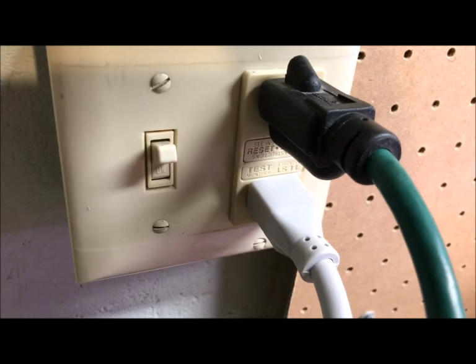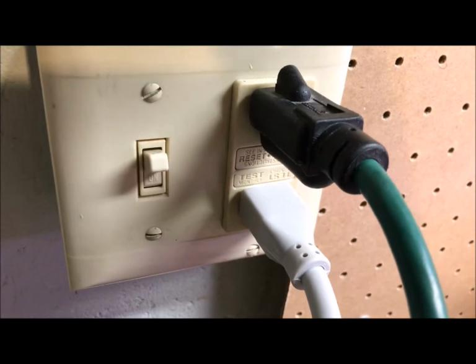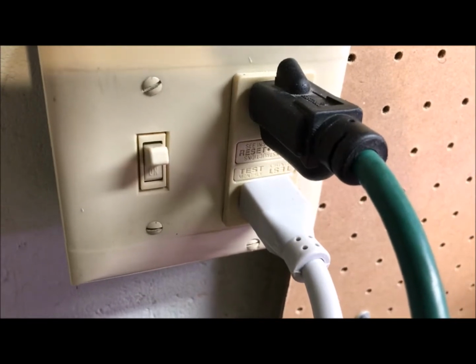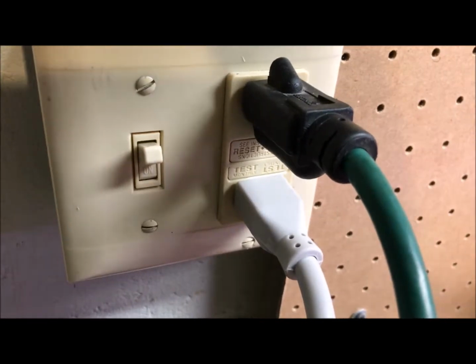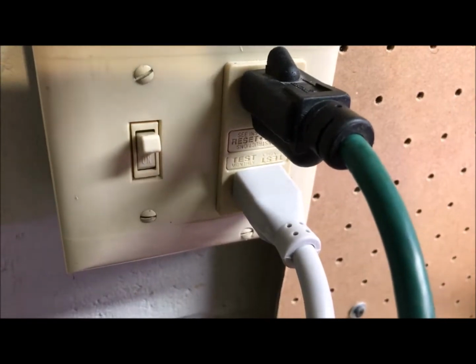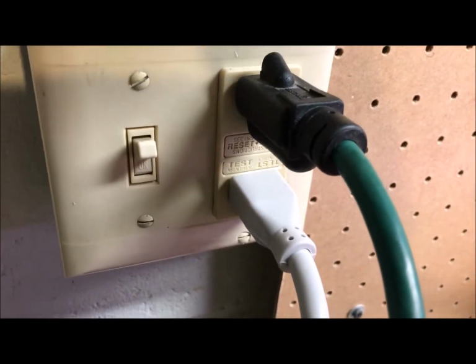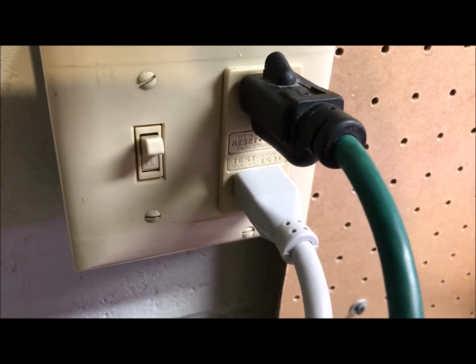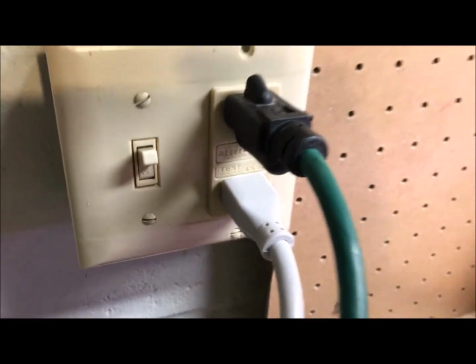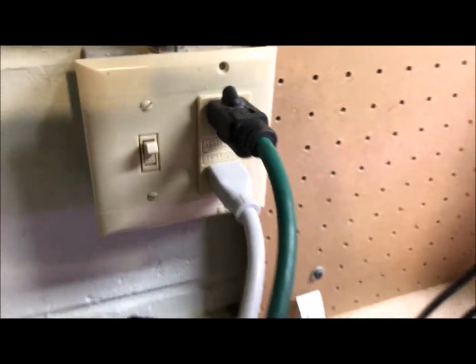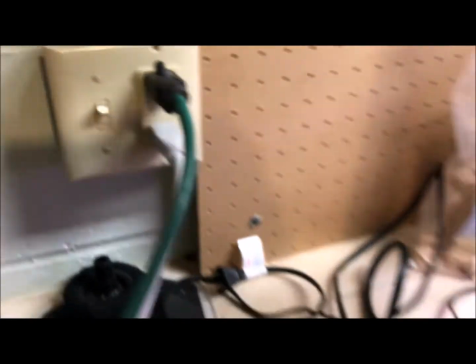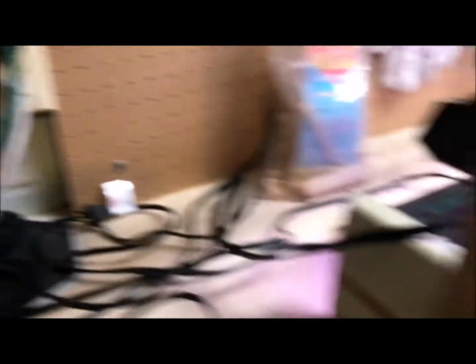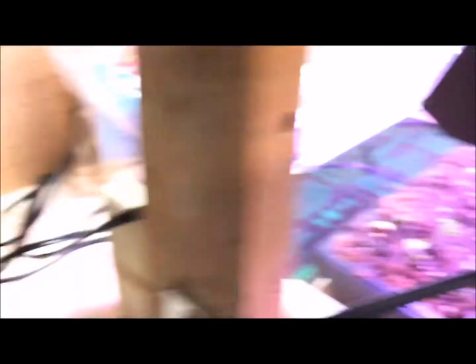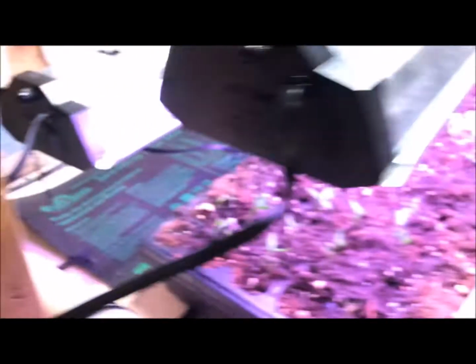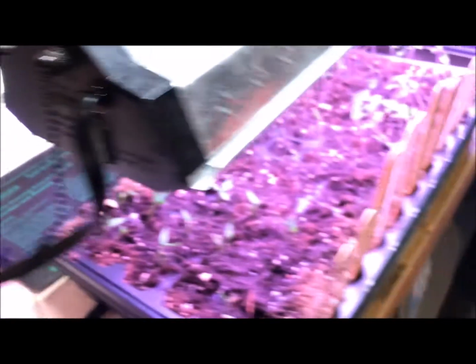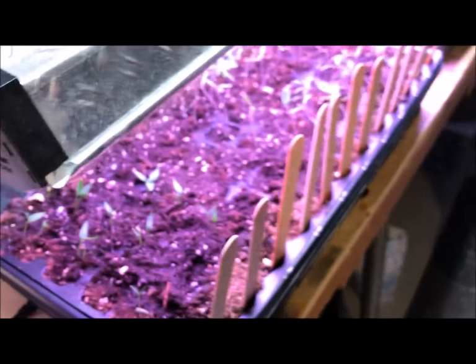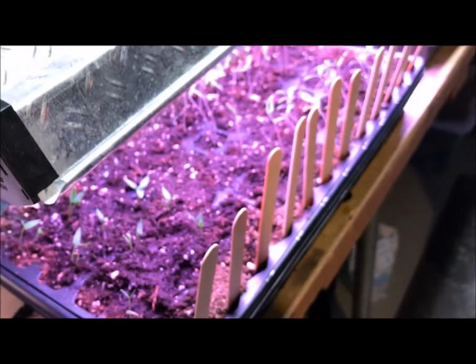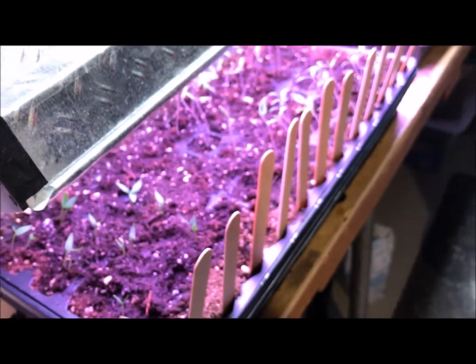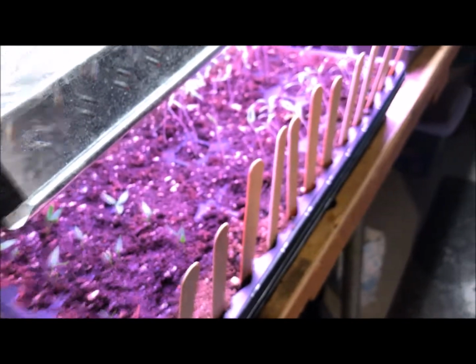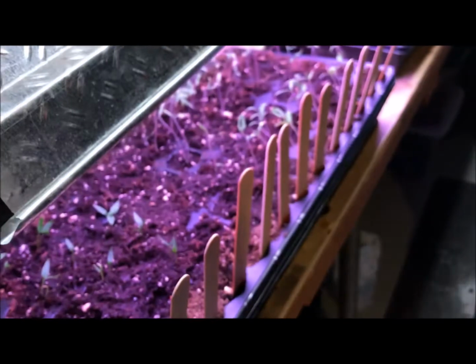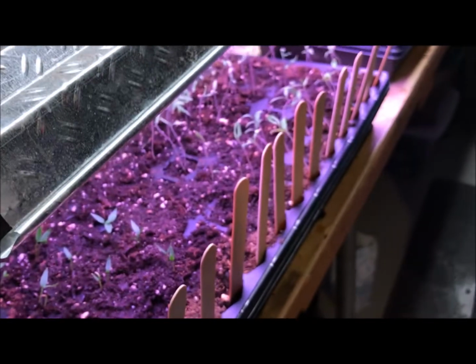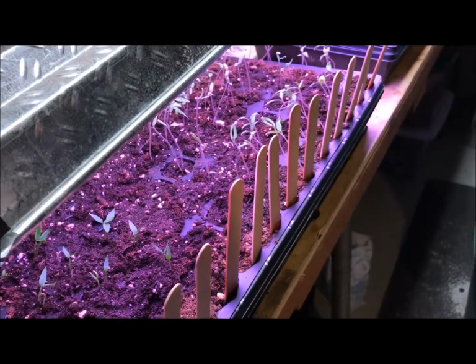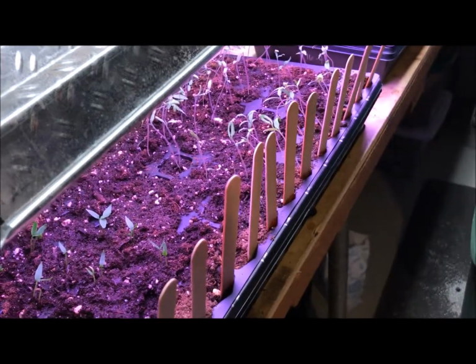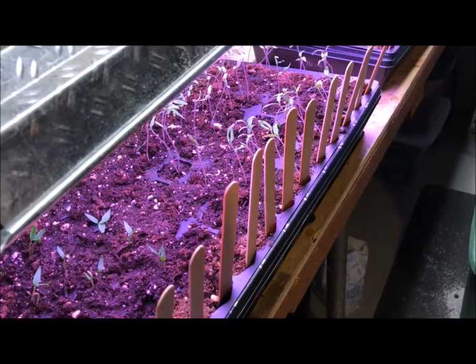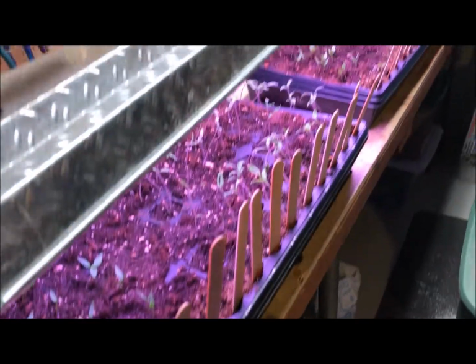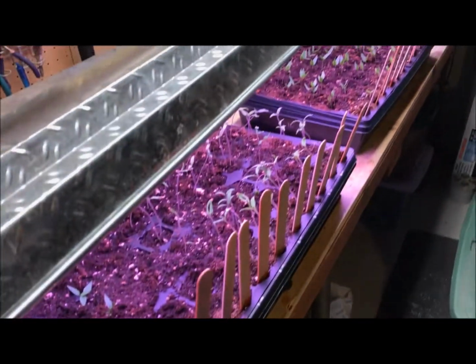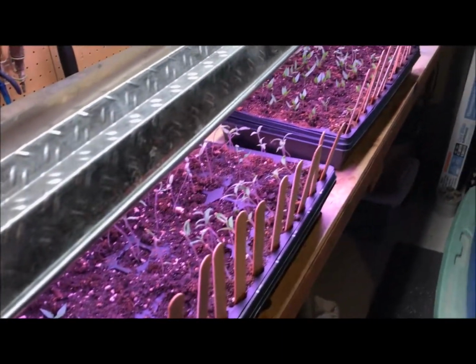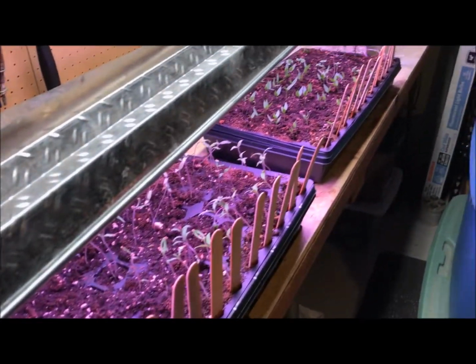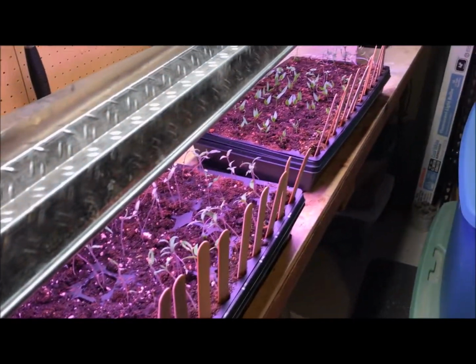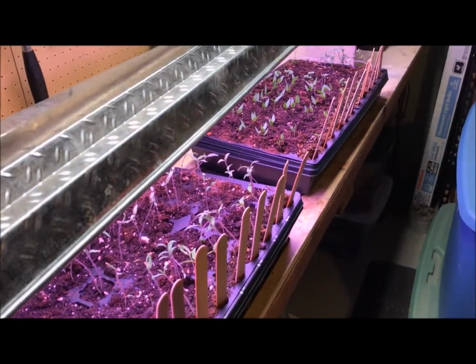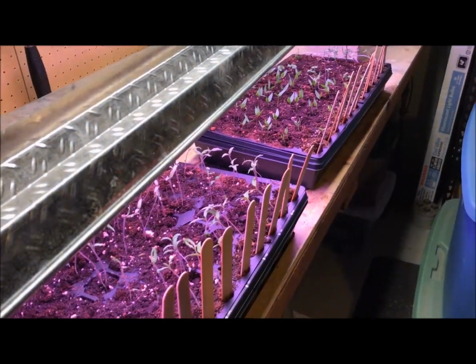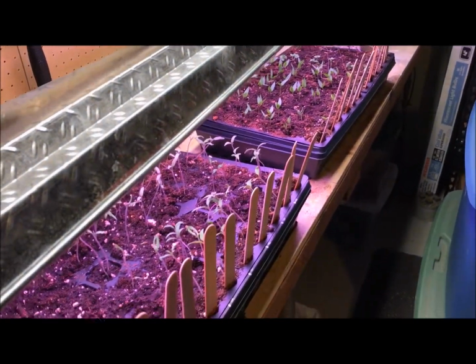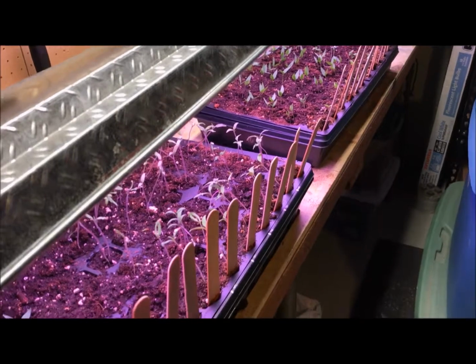I will say I've got a ground fault interrupter right there, and it did not like these aquarium bulbs — it kept popping the circuit. That's something you've got to keep an eye on so you don't lose all your light.